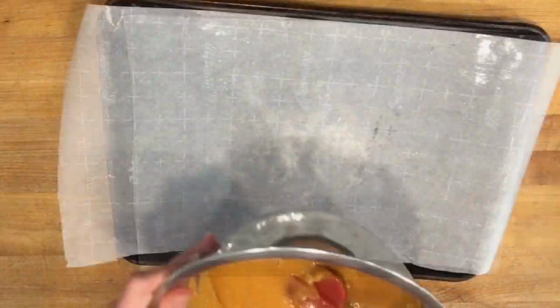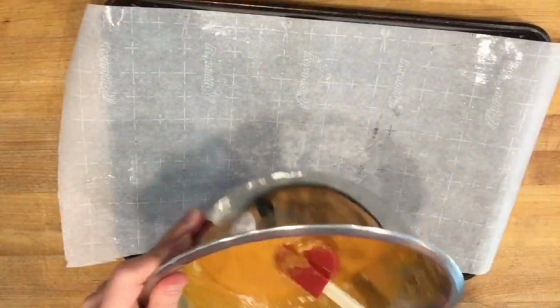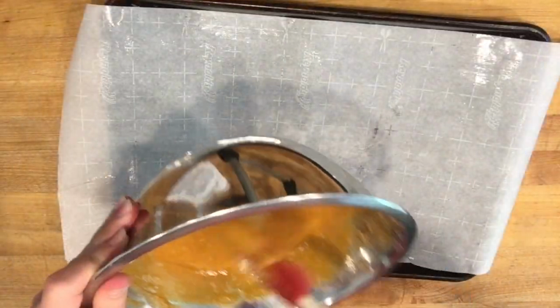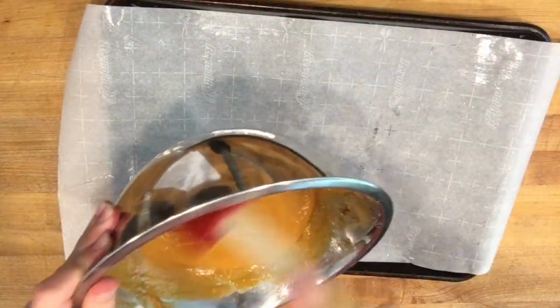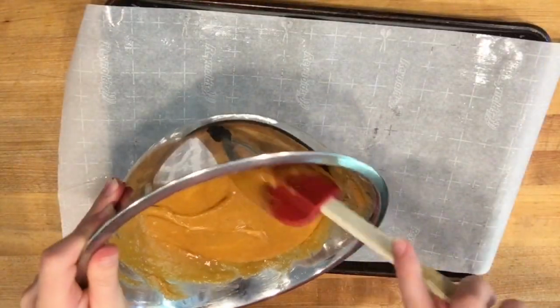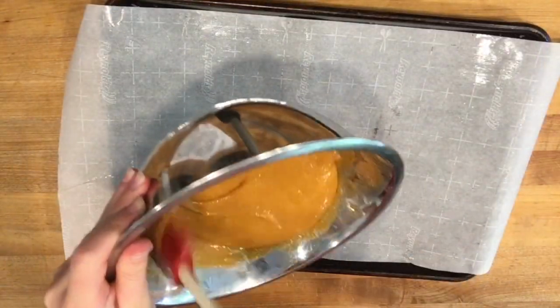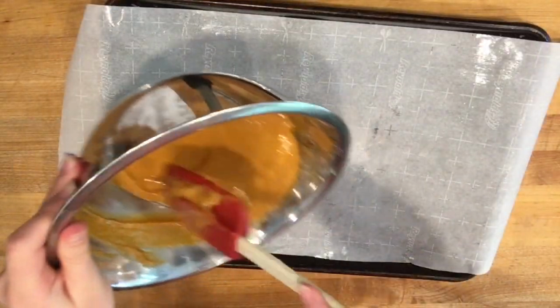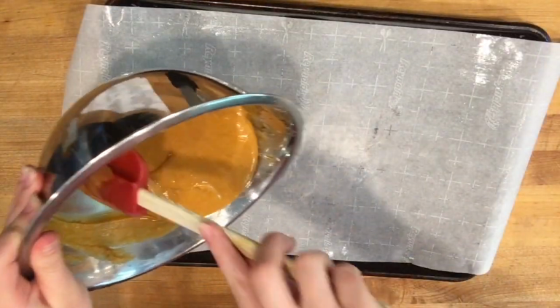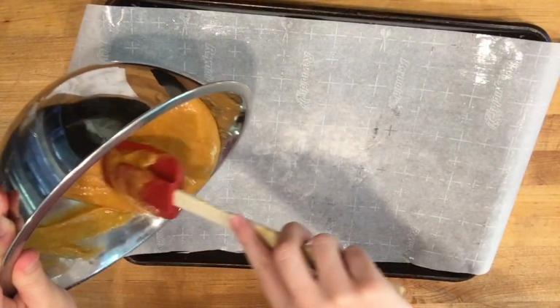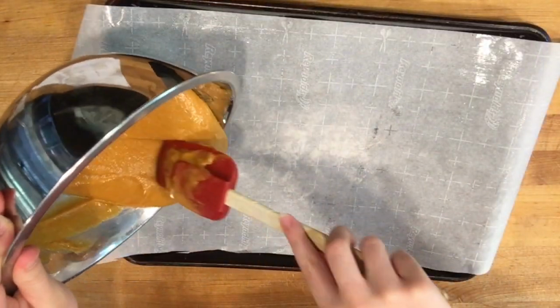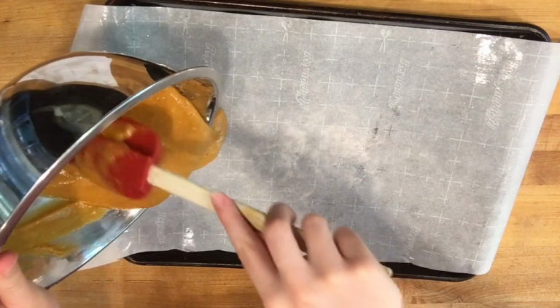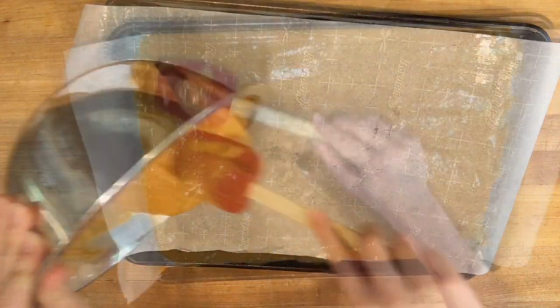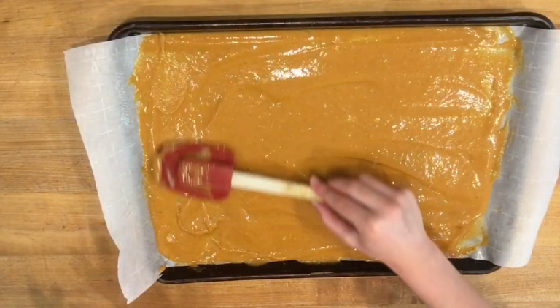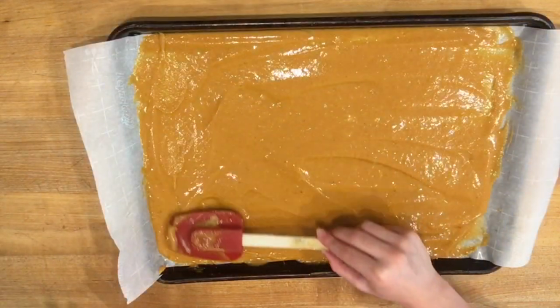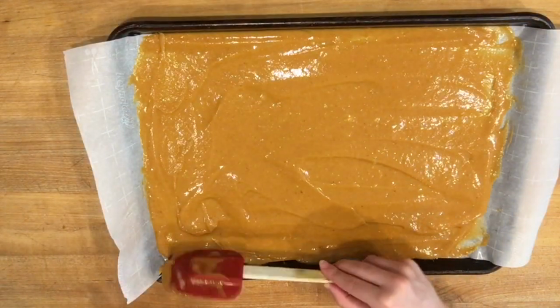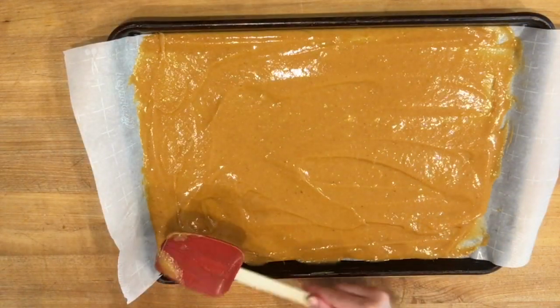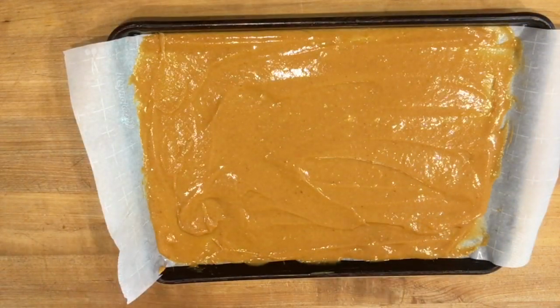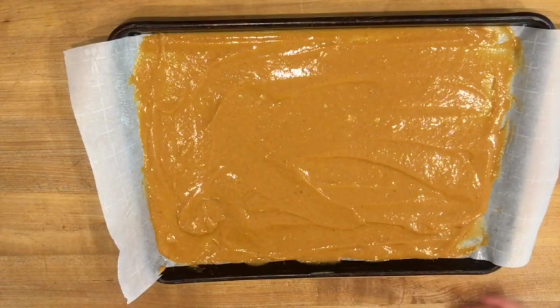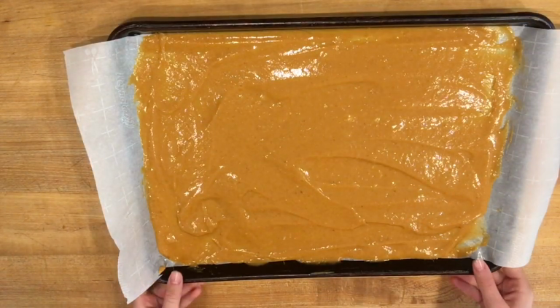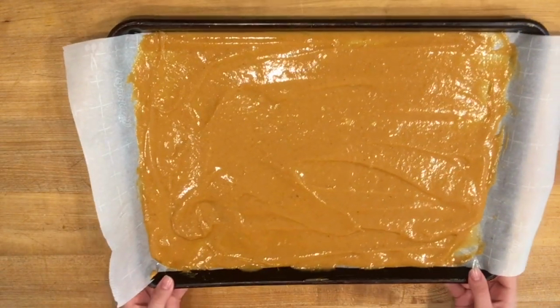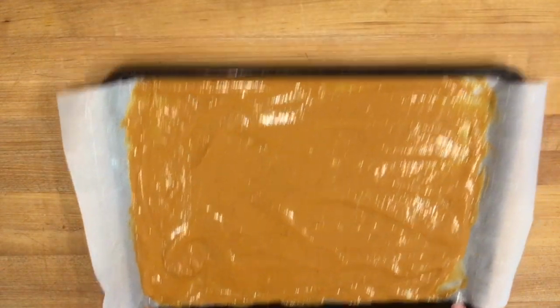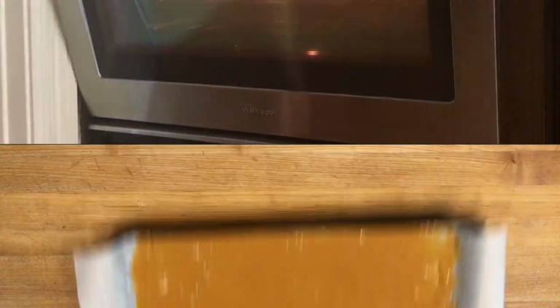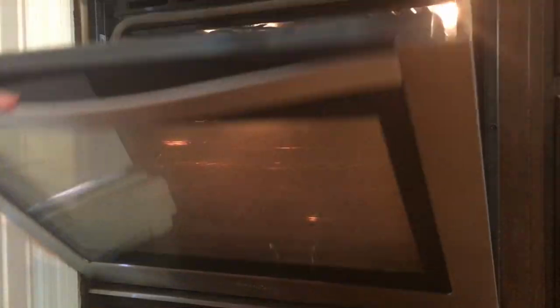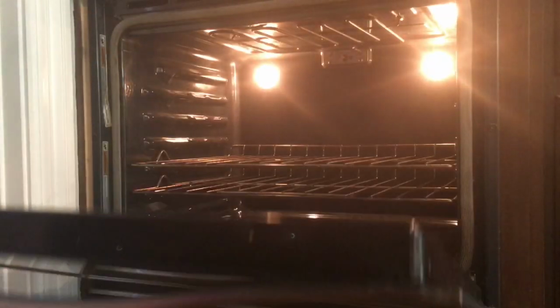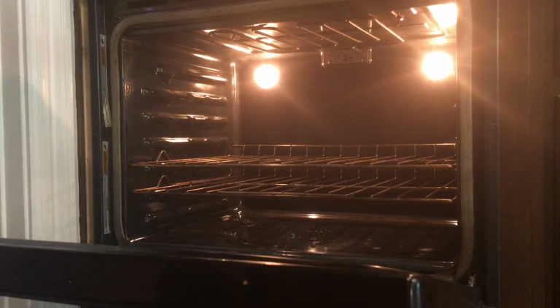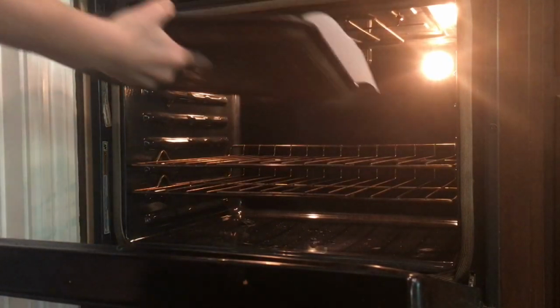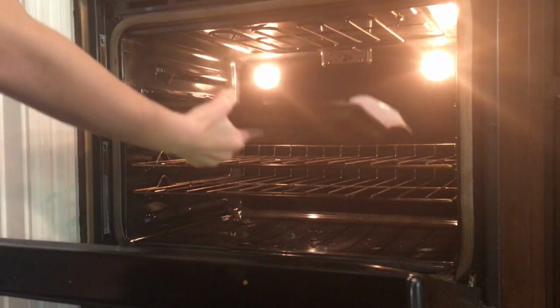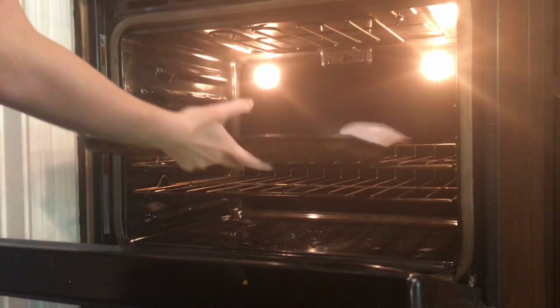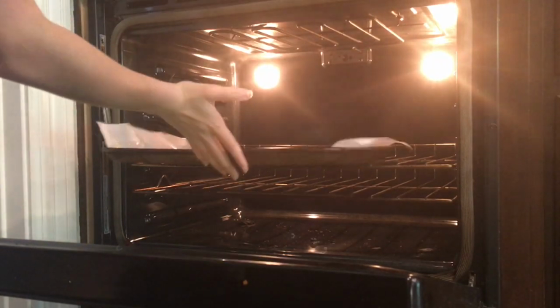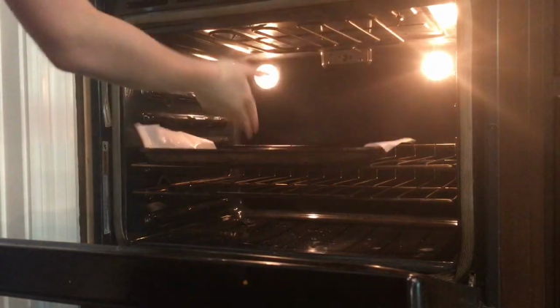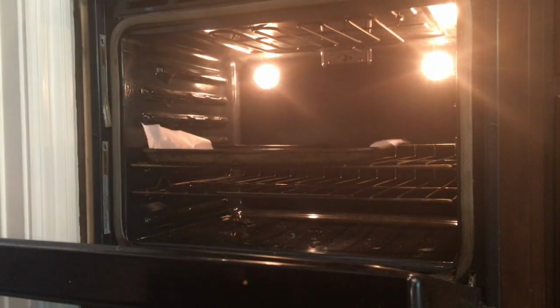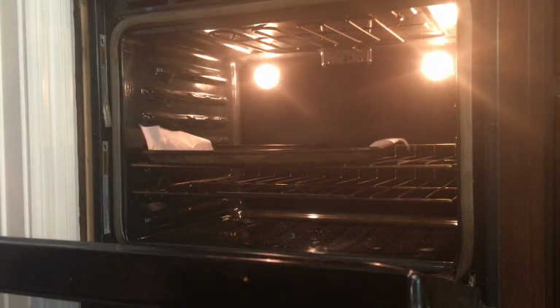Now spread your batter evenly, making sure it touches all four corners of your prepared pan. Bake it at 350 degrees for 14 to 15 minutes.